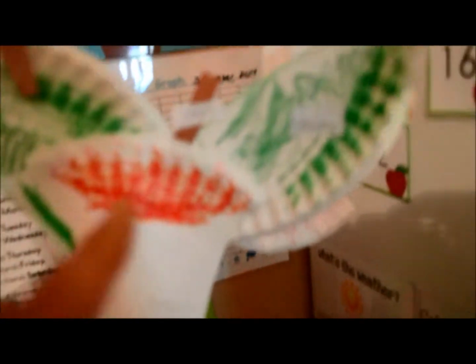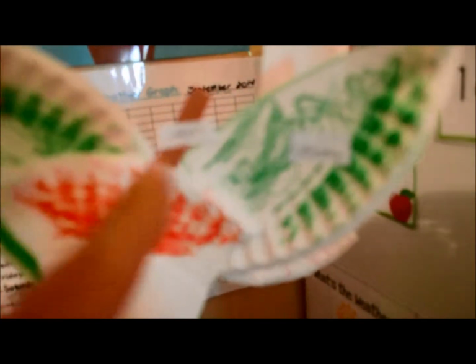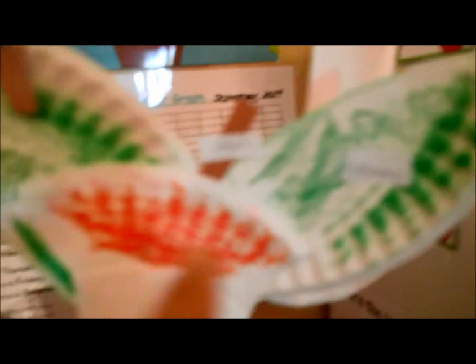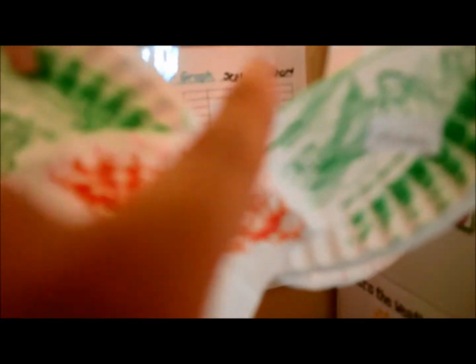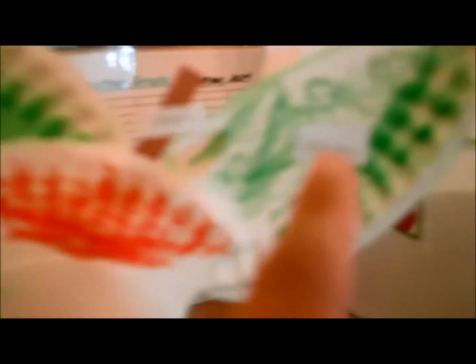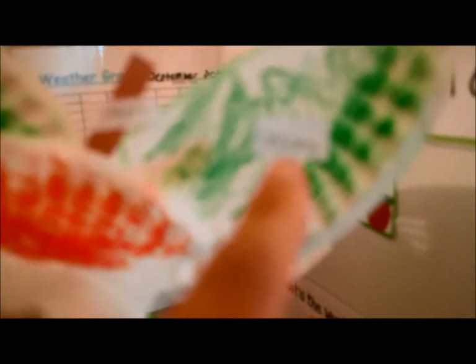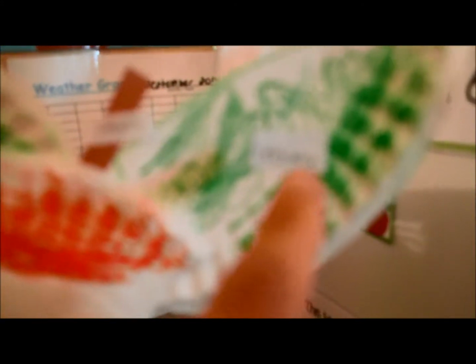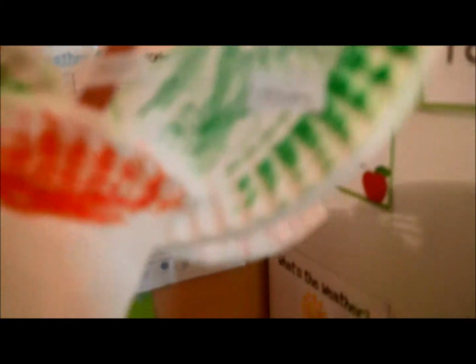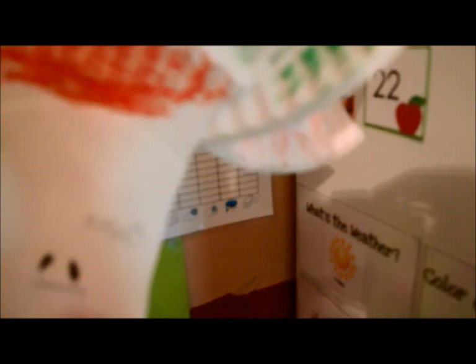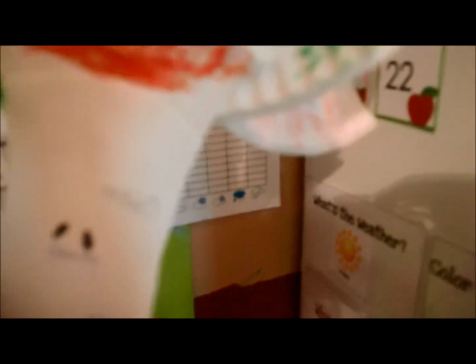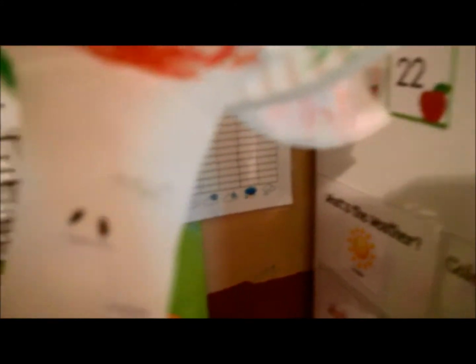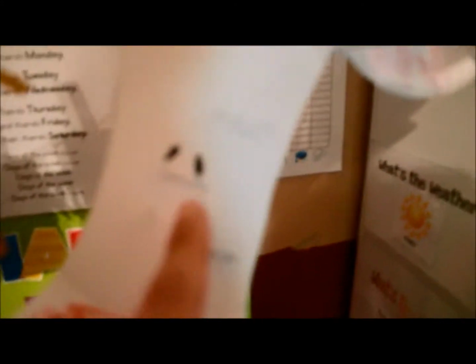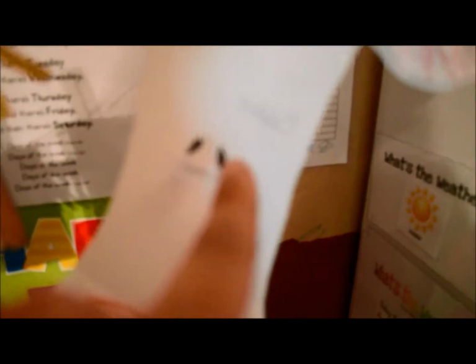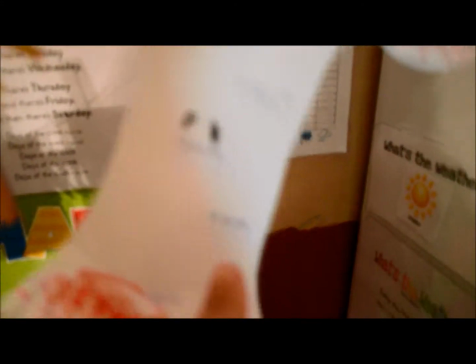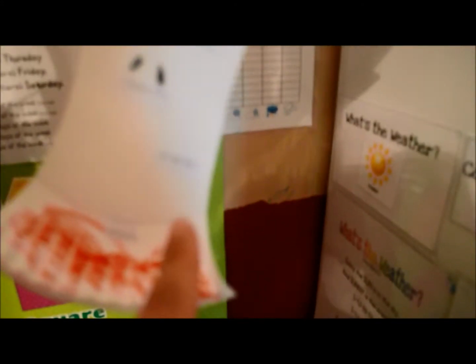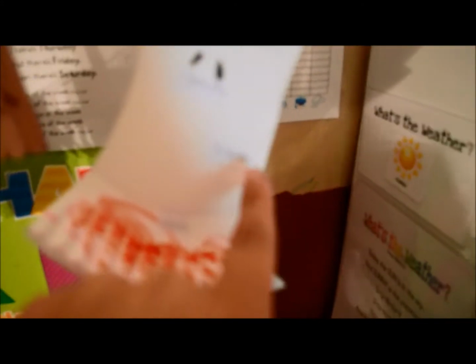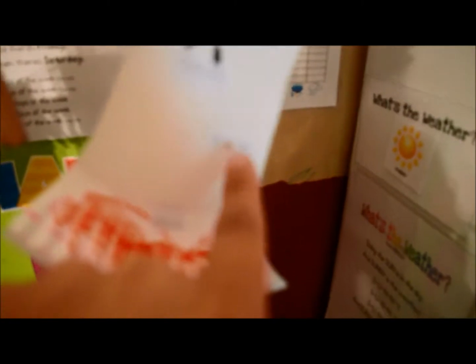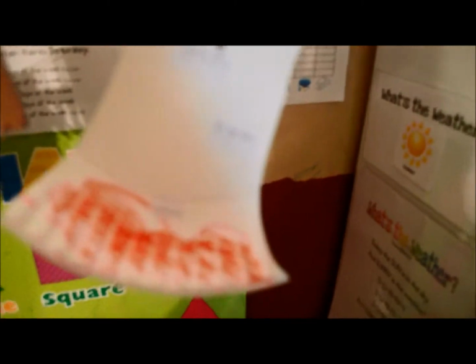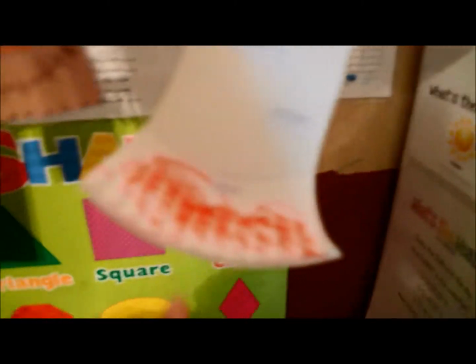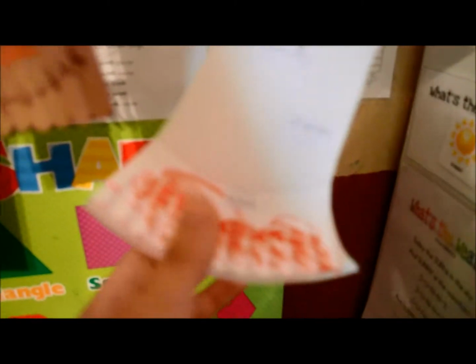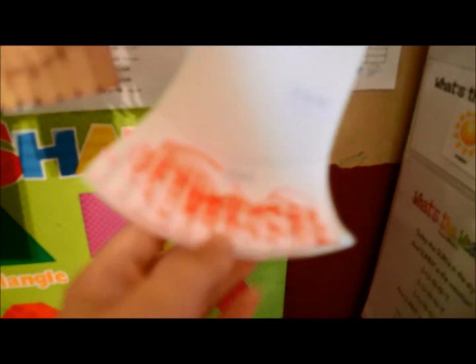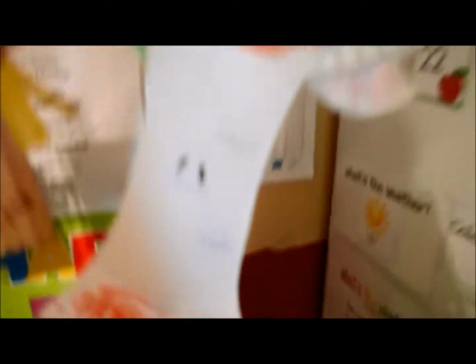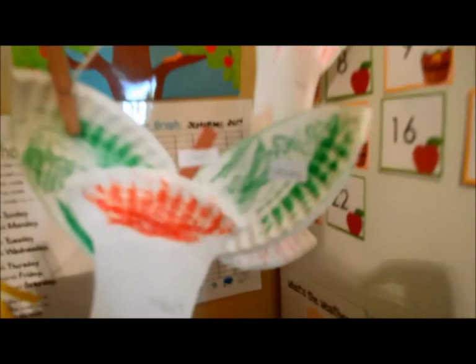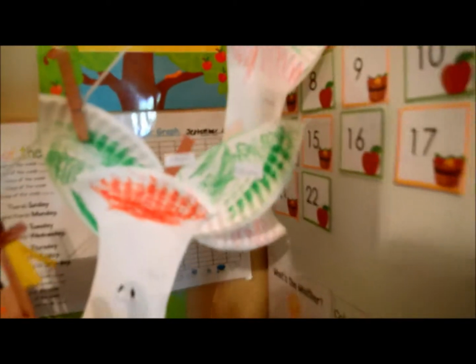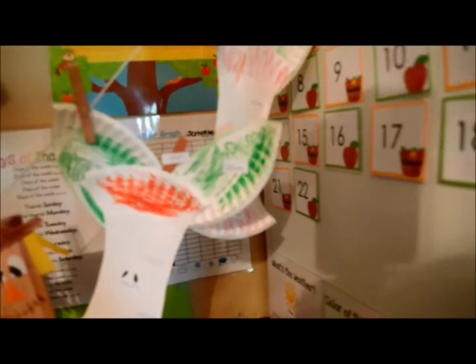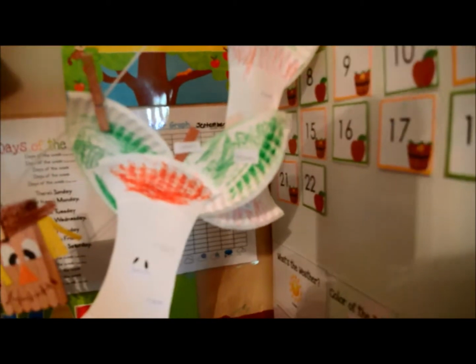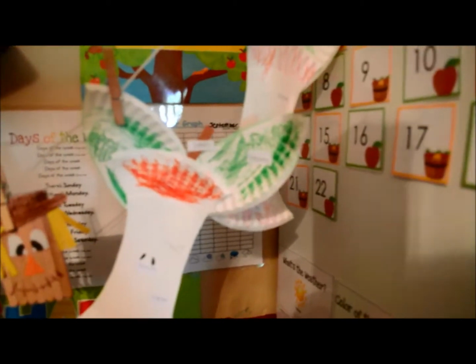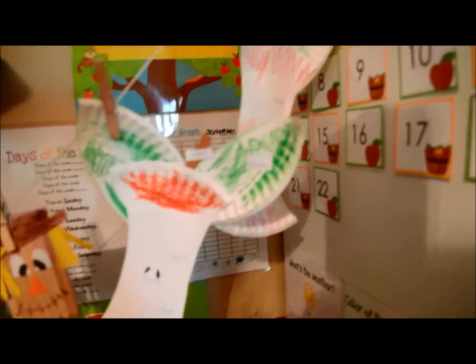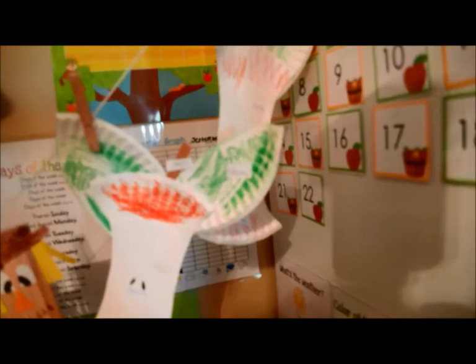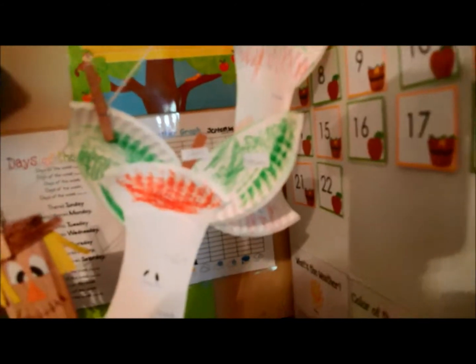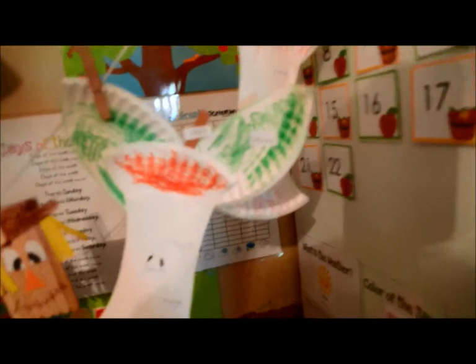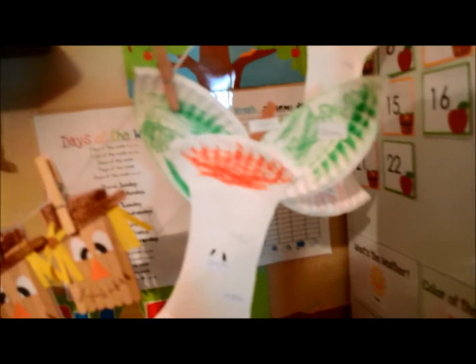We just labeled them — like the stem and the leaf, and then the seeds, the flesh, and the peel. We learned about the apples and stuff.